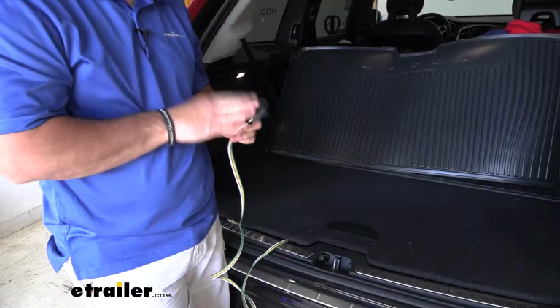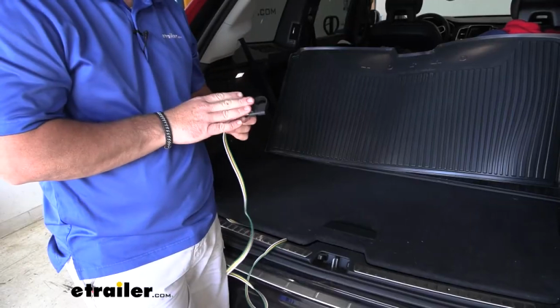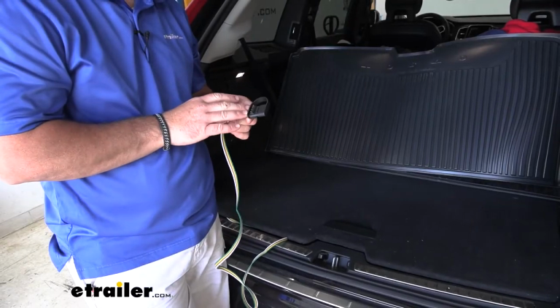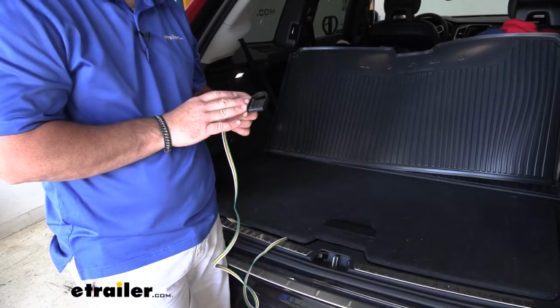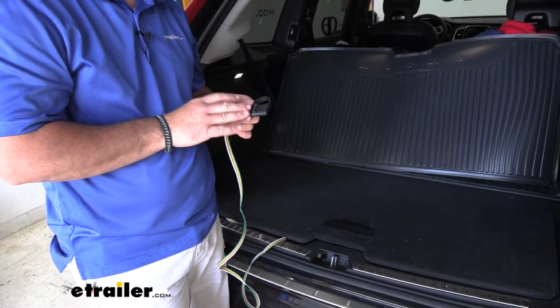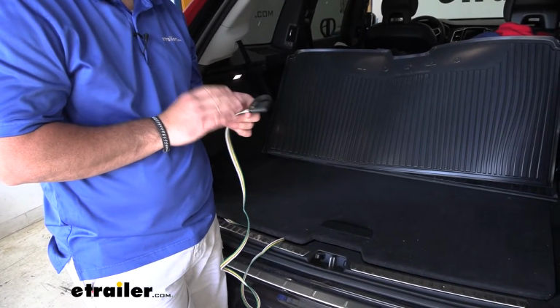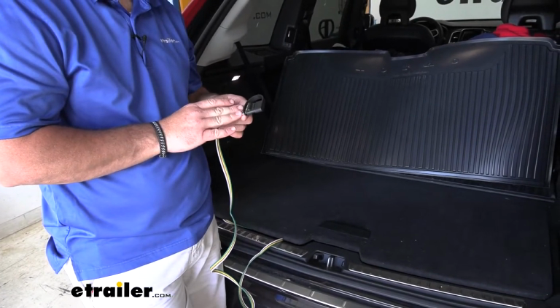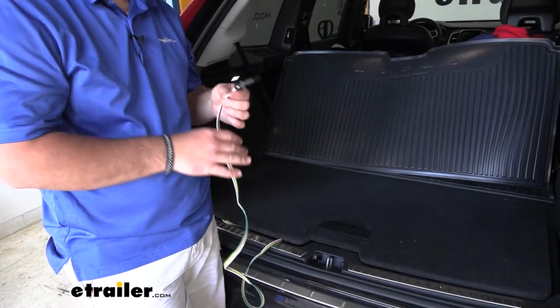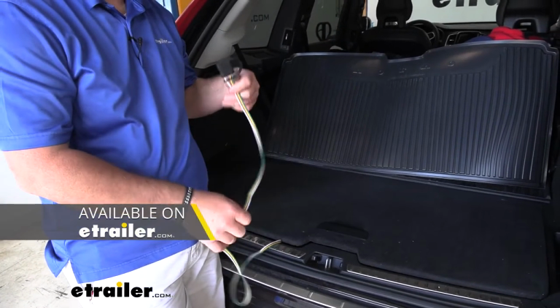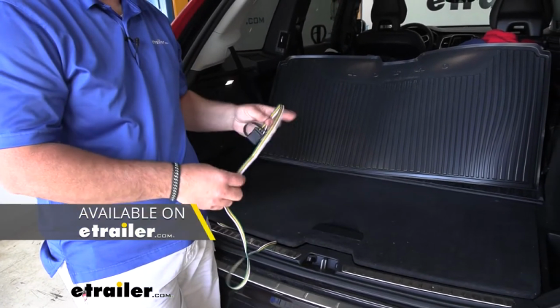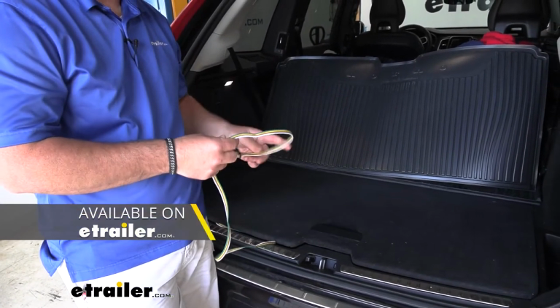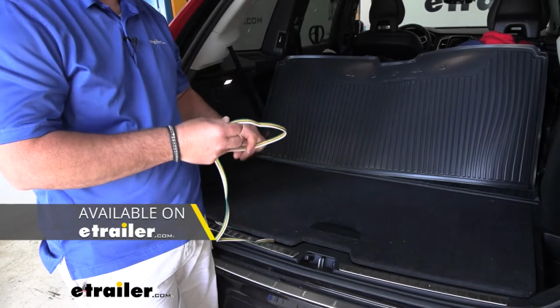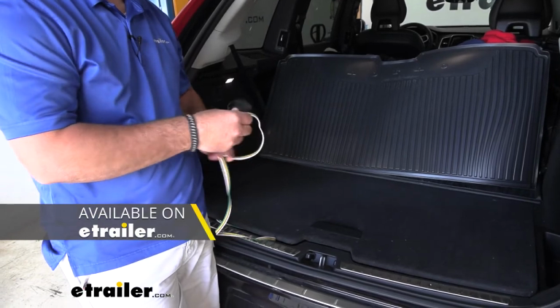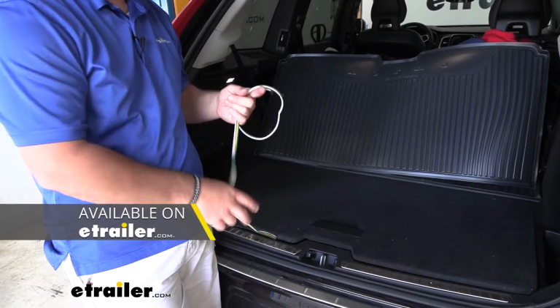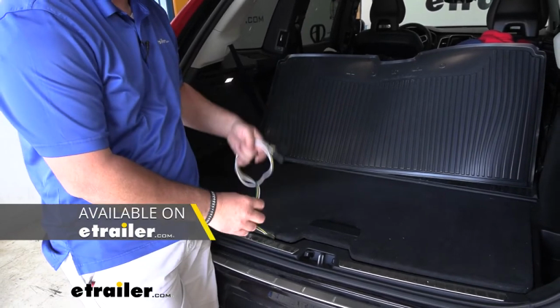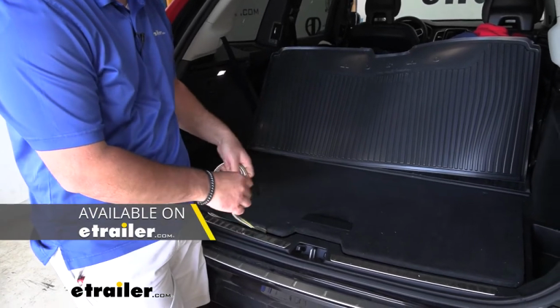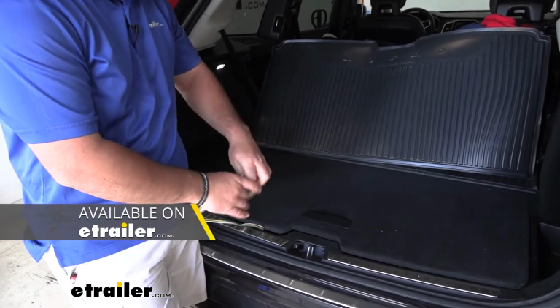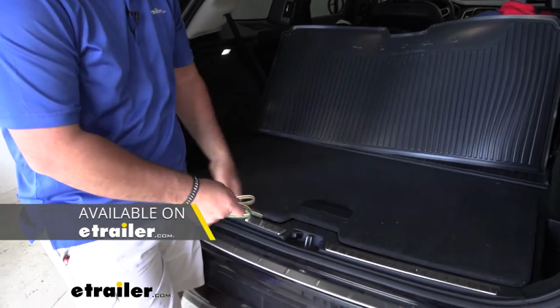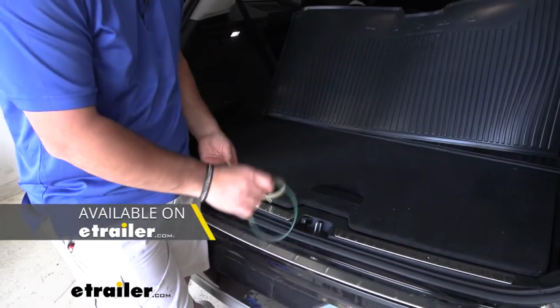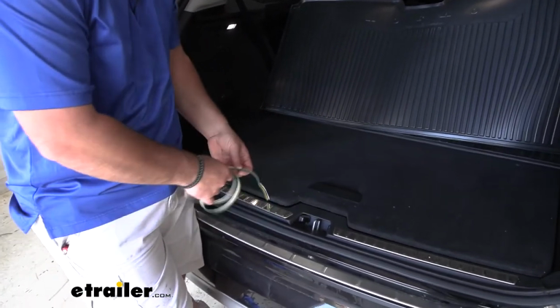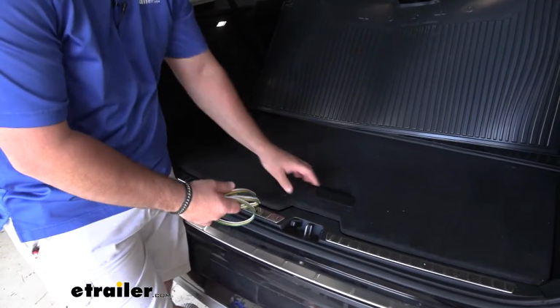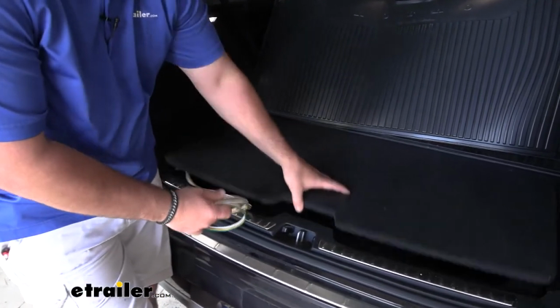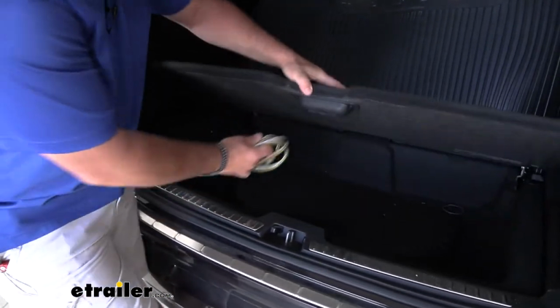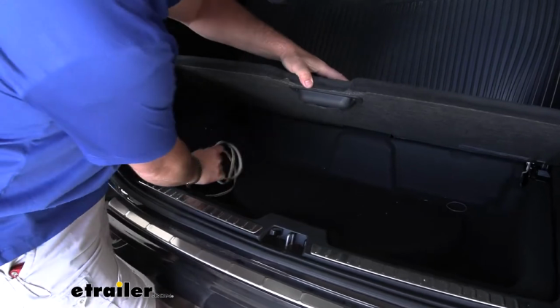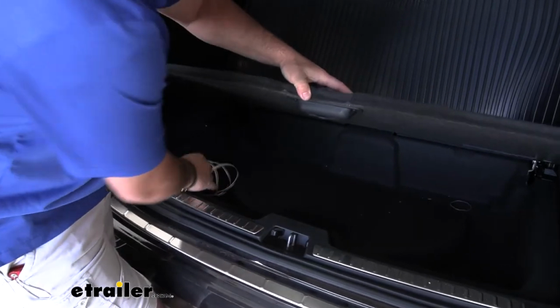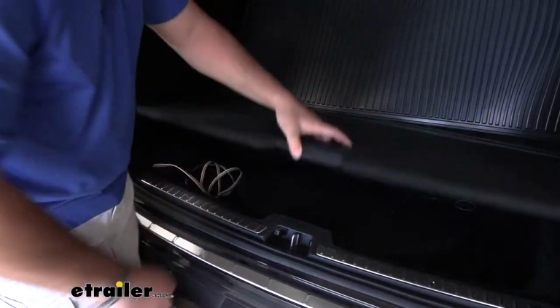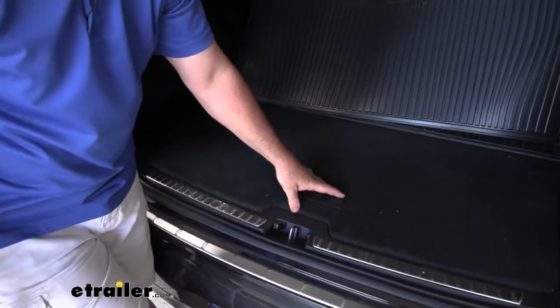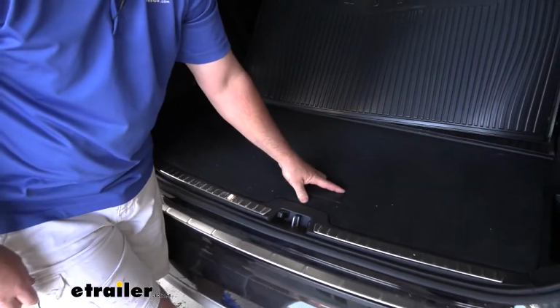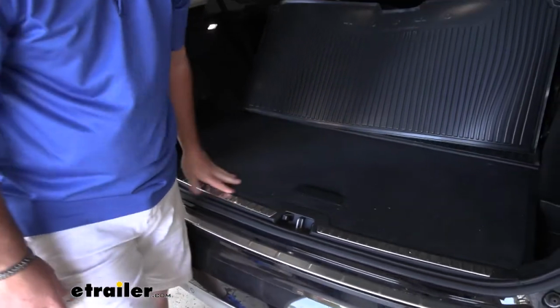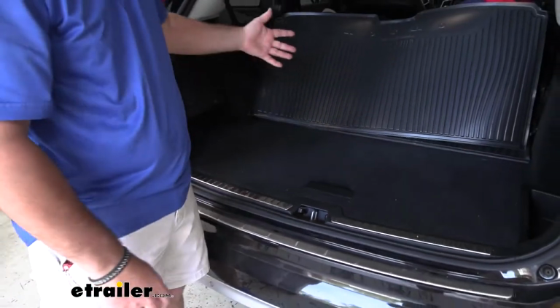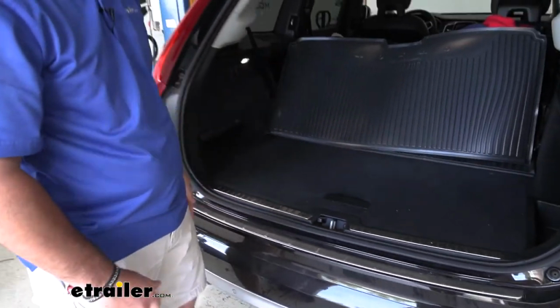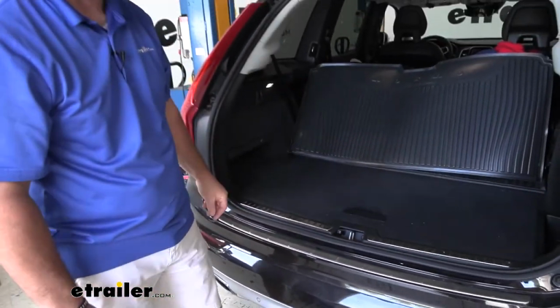This wiring harness is going to be compatible with five, six, and seven pole adapters, which are sold separately and can be found here at eTrailer. When we're not using it, you simply roll it up and store it in an out-of-the-way compartment until next time.